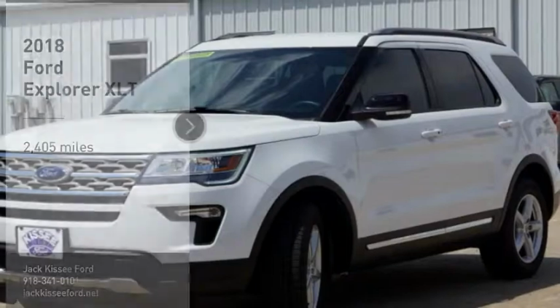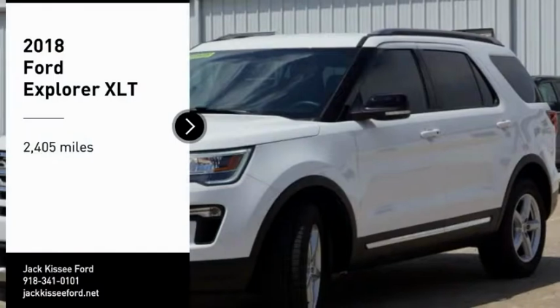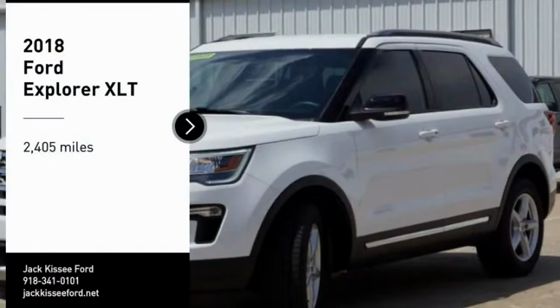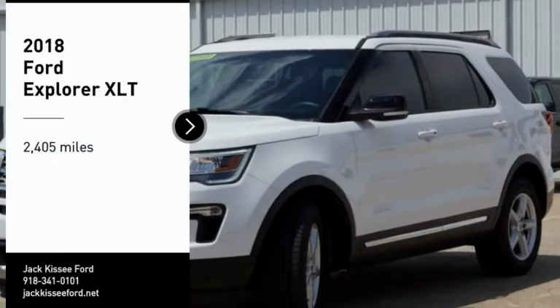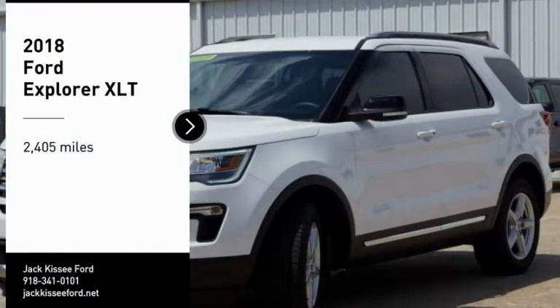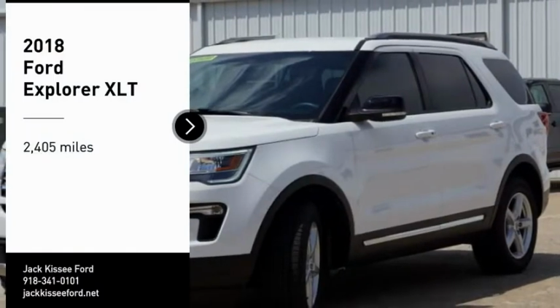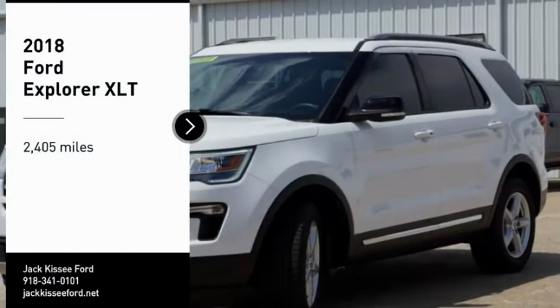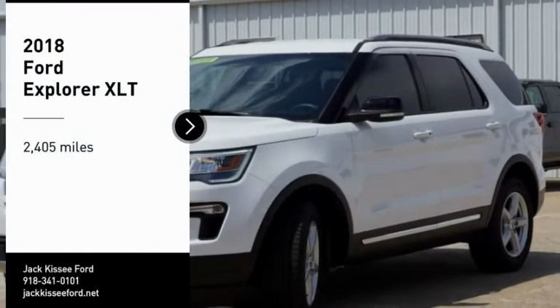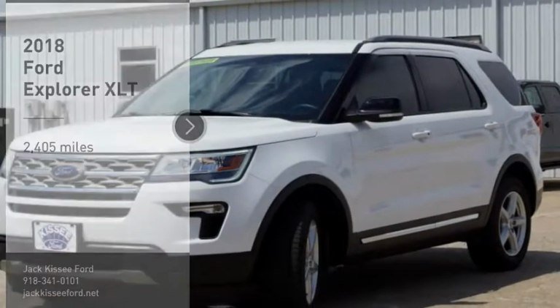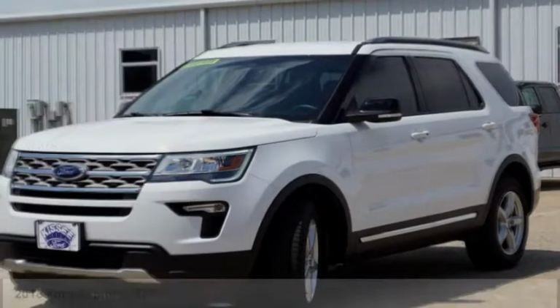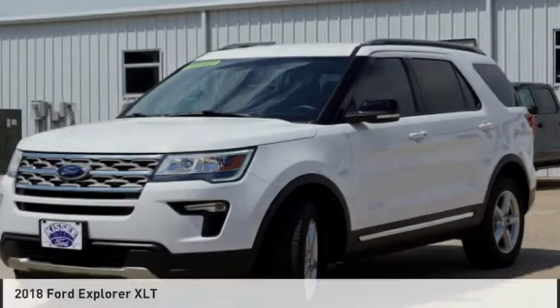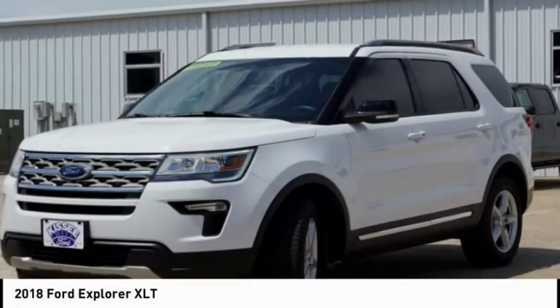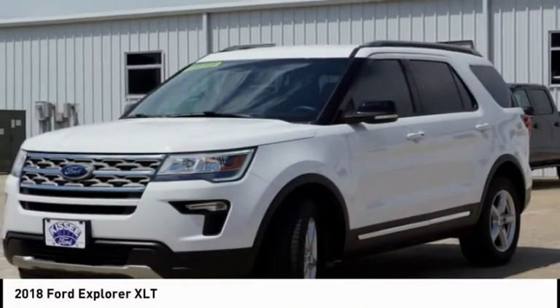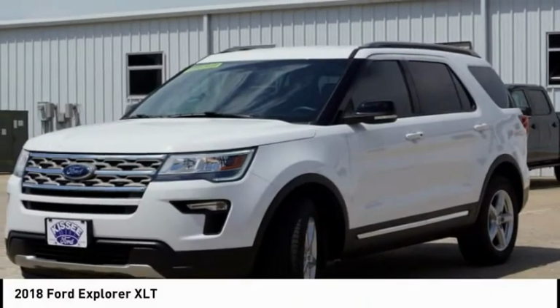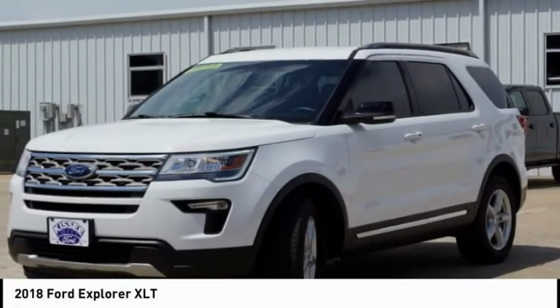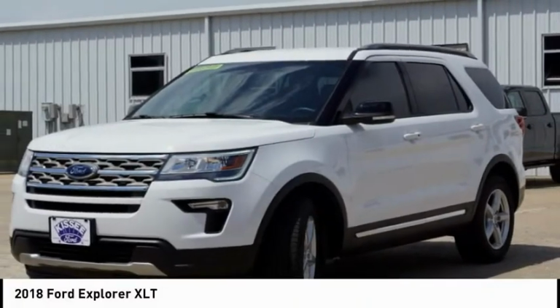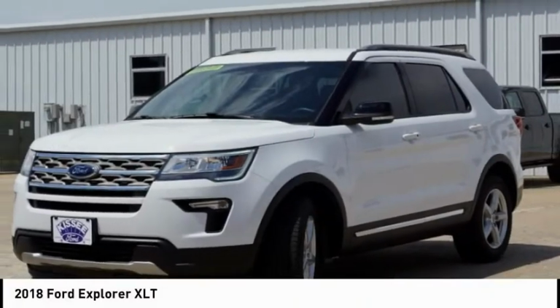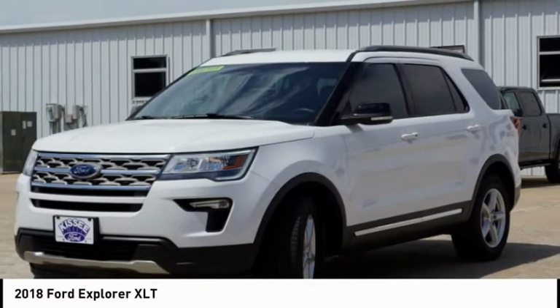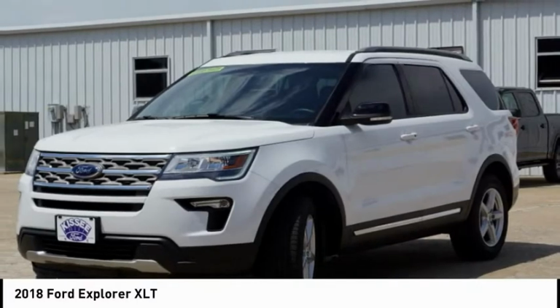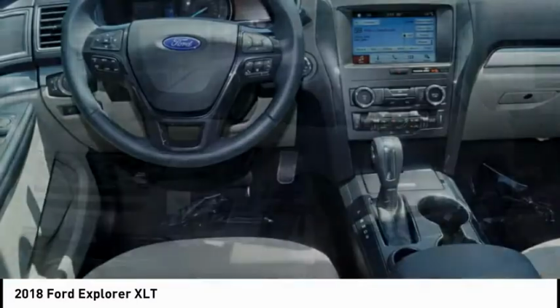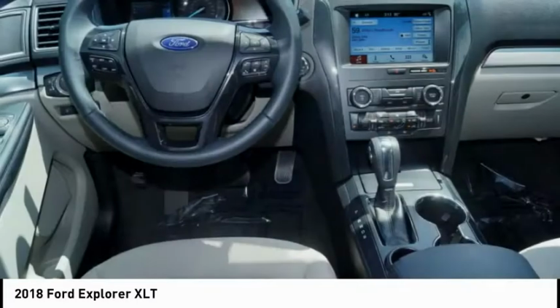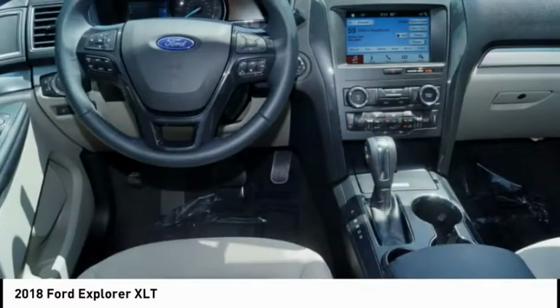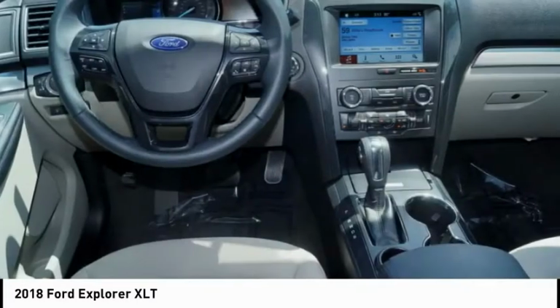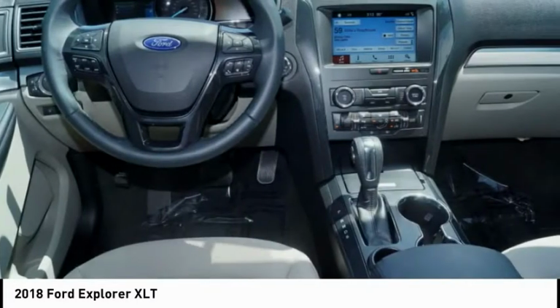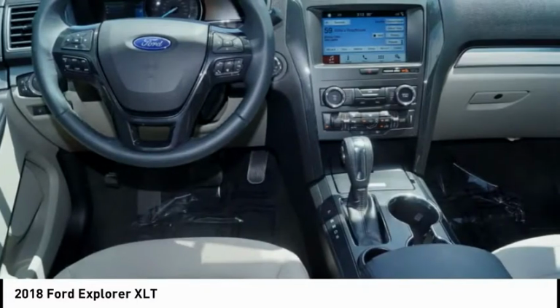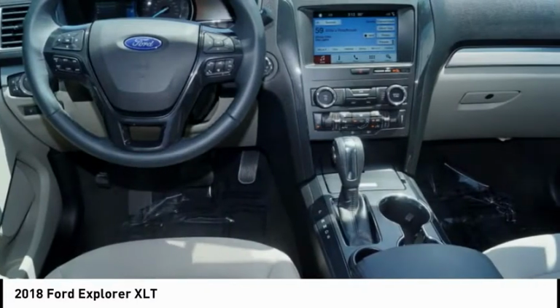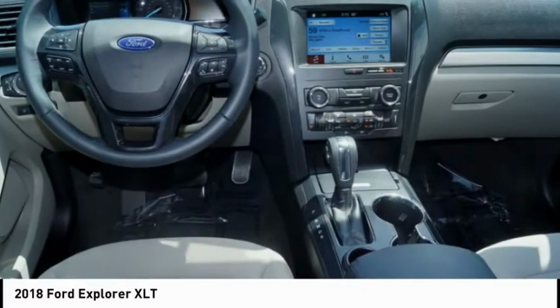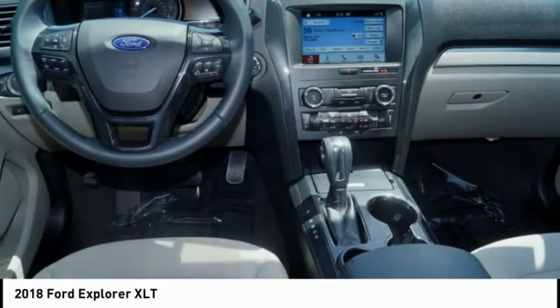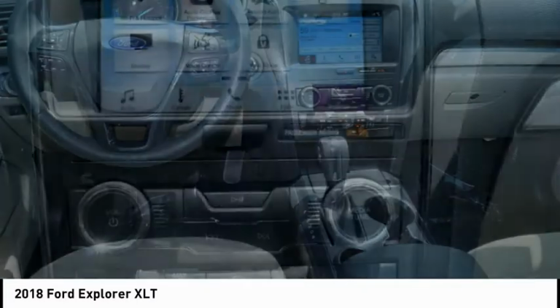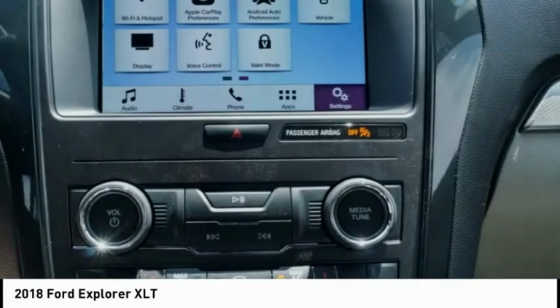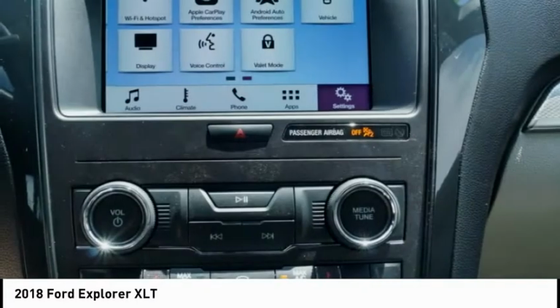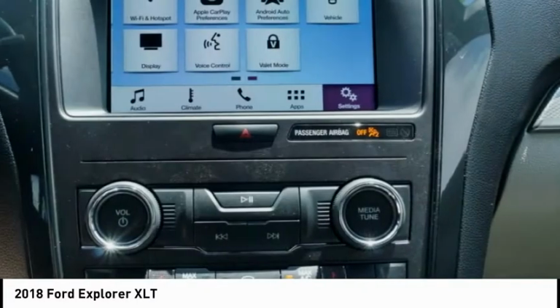Looking for the right vehicle? Check out the 2018 Explorer. You've got a lot of capabilities to call on in a Ford Explorer. Don't underestimate your choices.